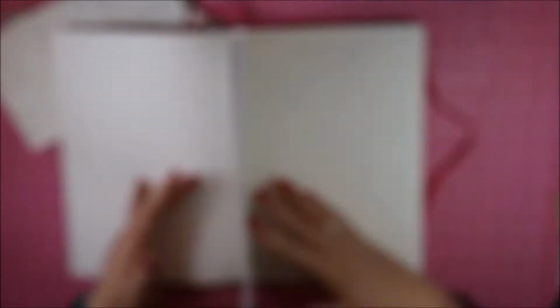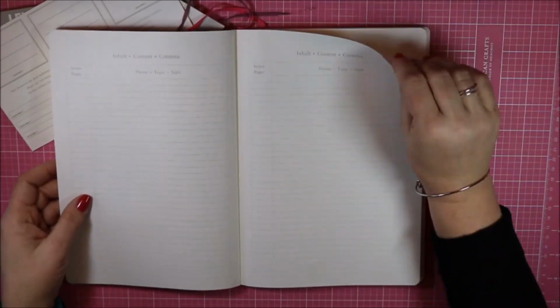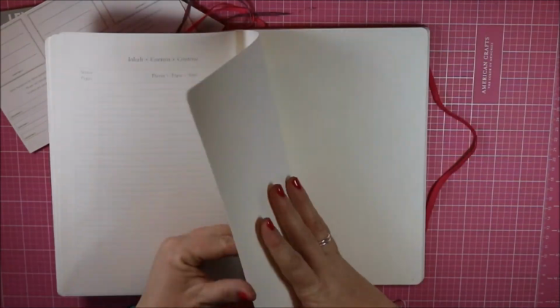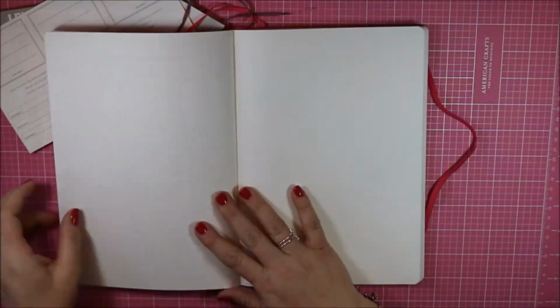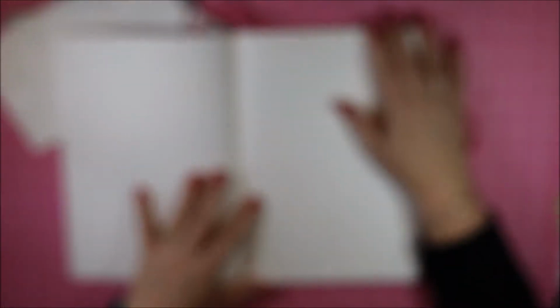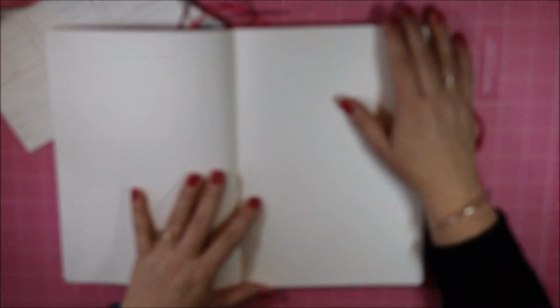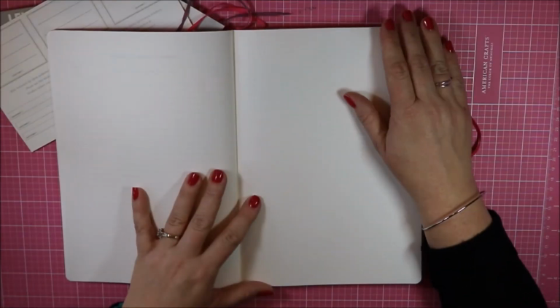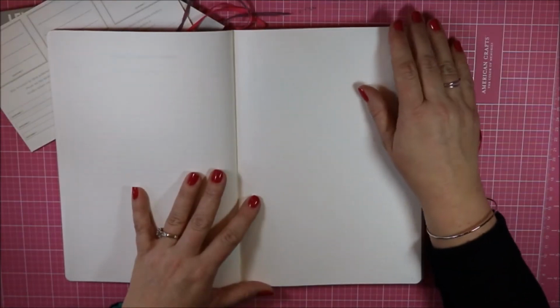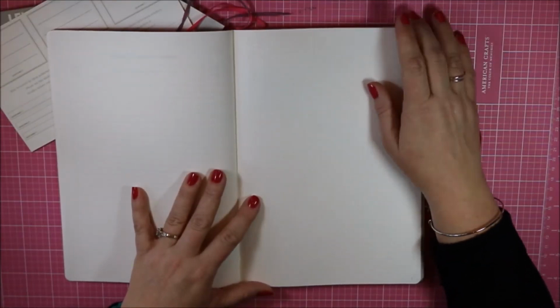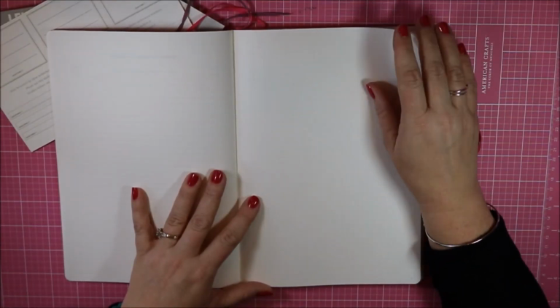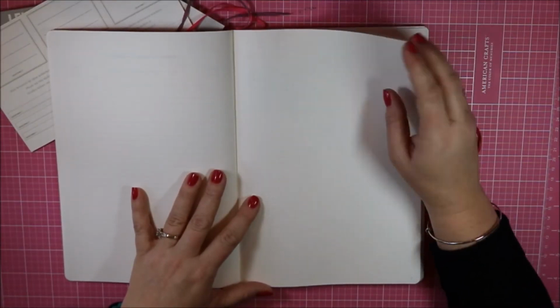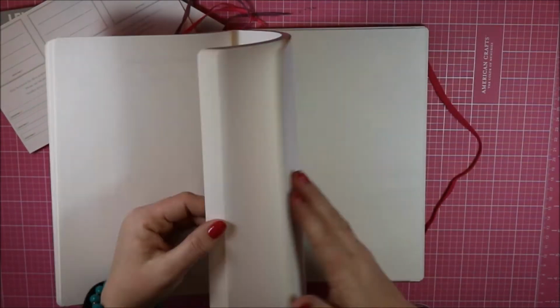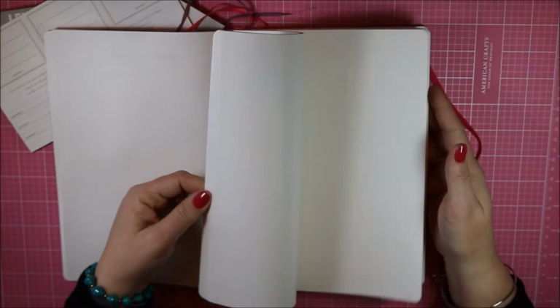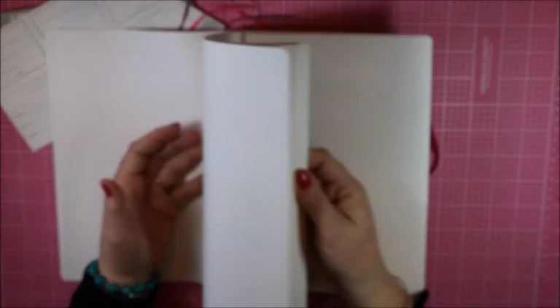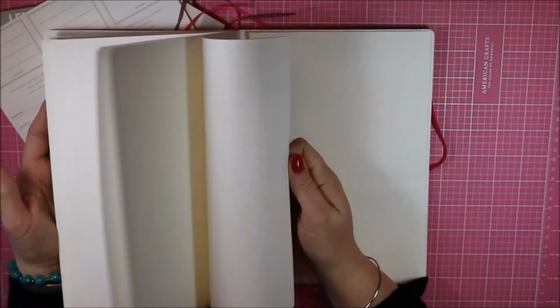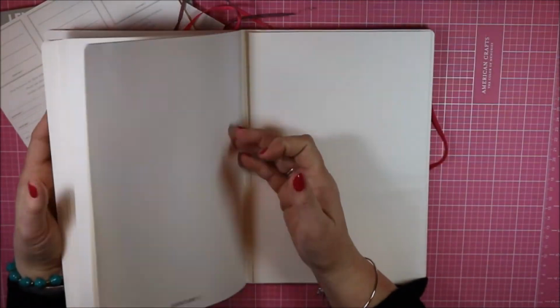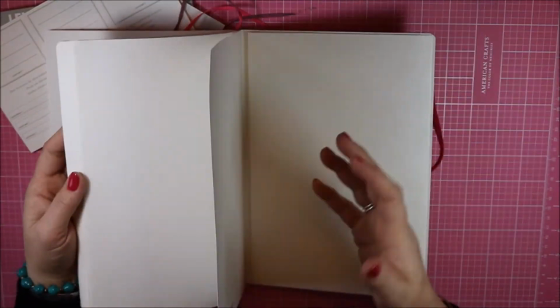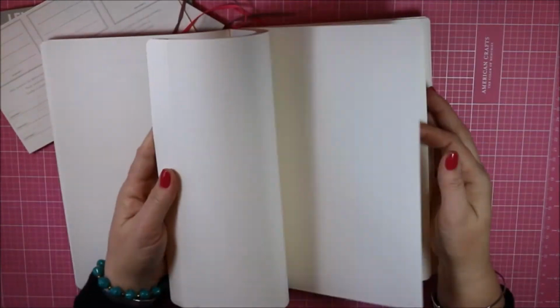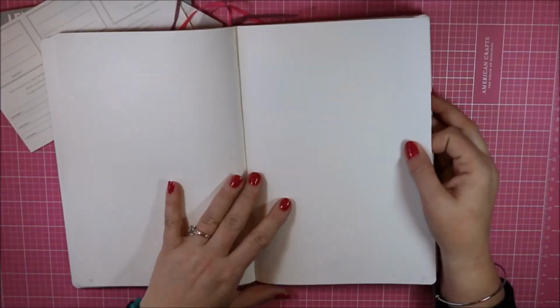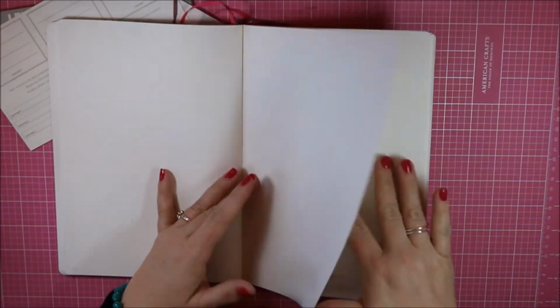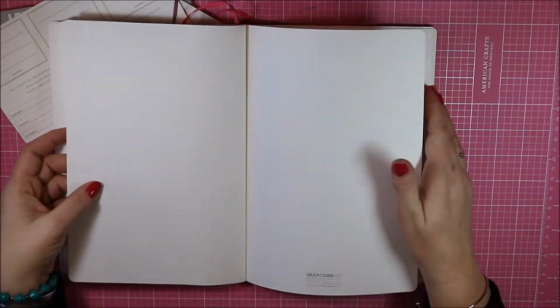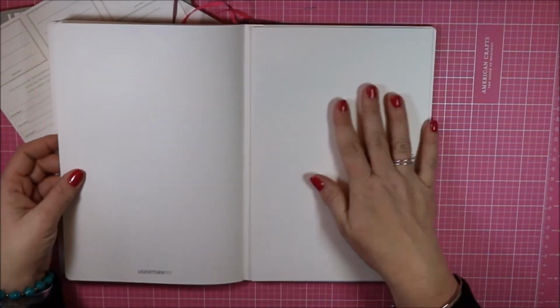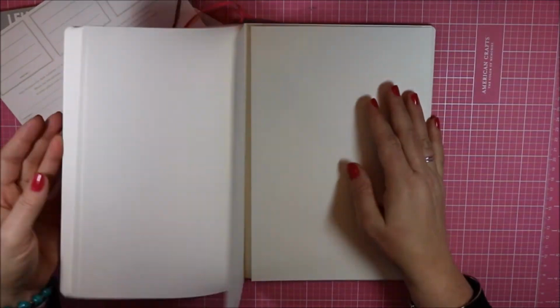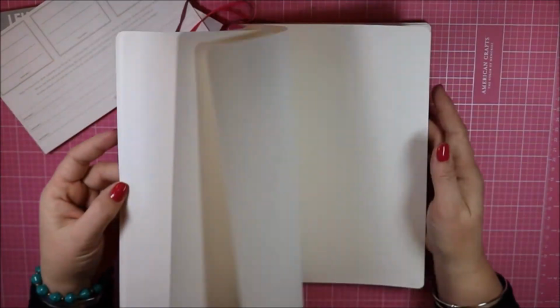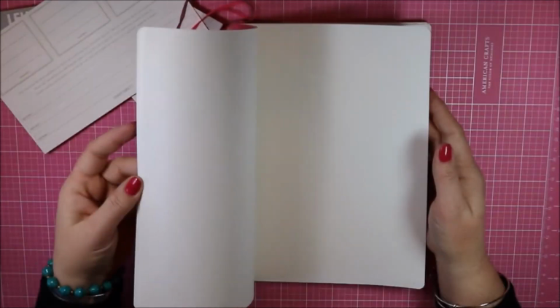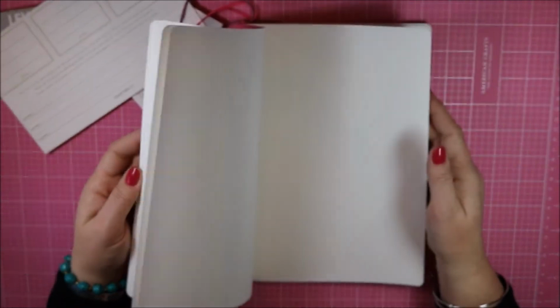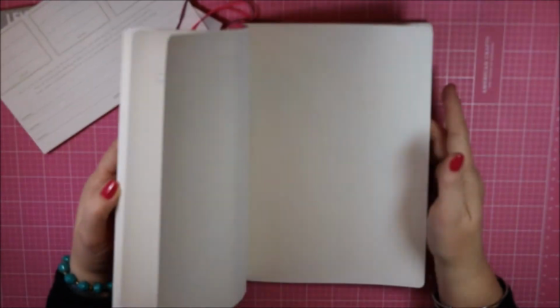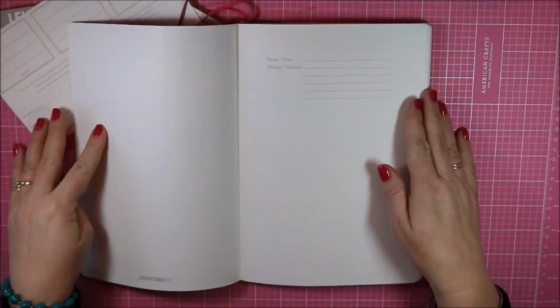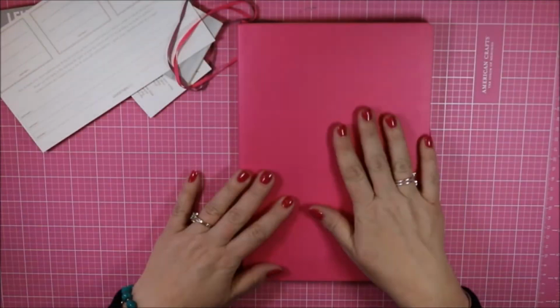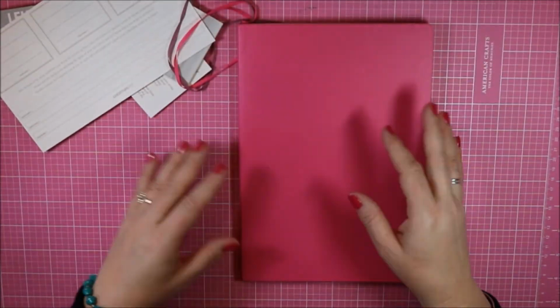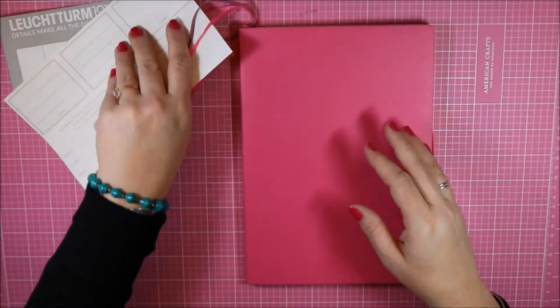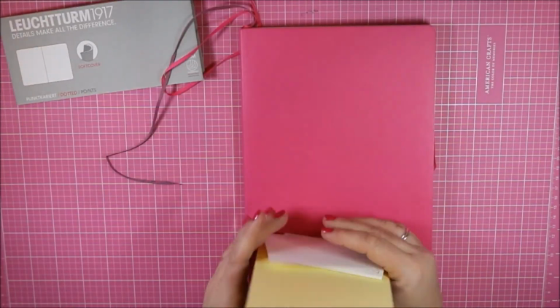From there we have an index or table of contents, and then it moves into the dotted pages. You have 121 pages to work with, and the last five or so are perforated so that you can tear them out of your planner.